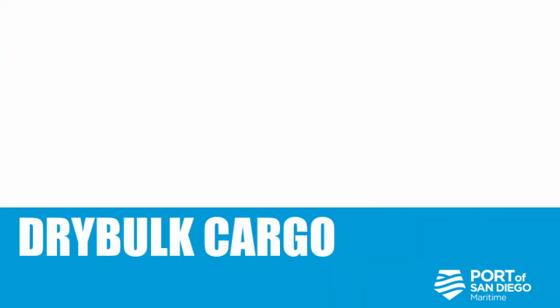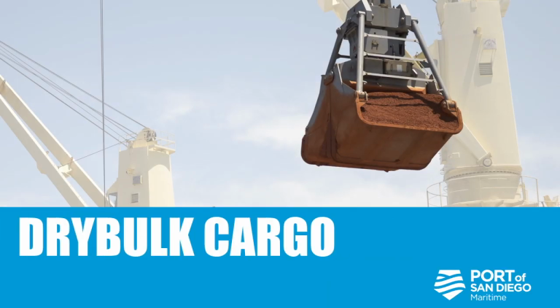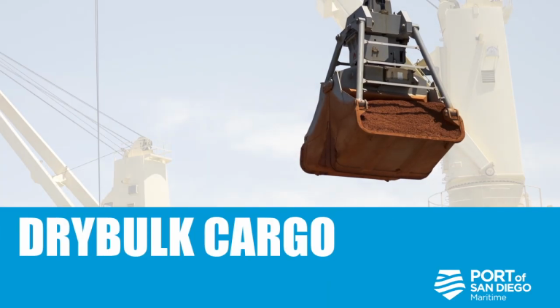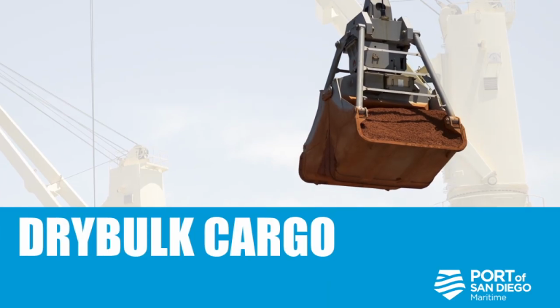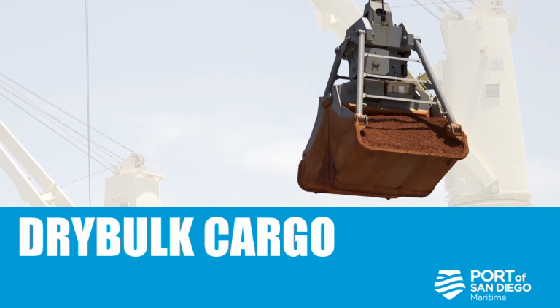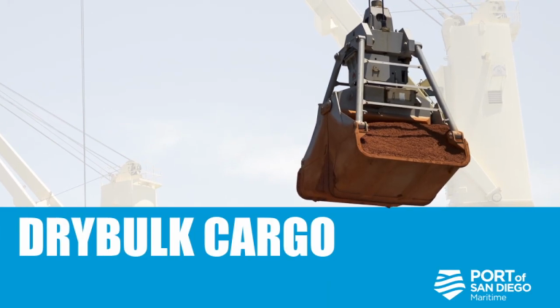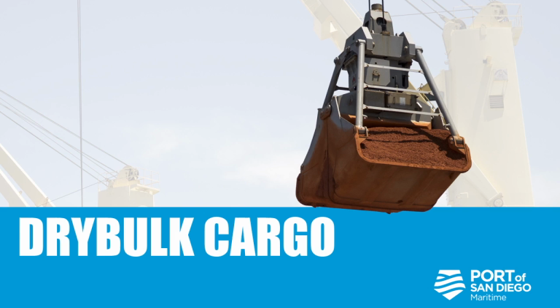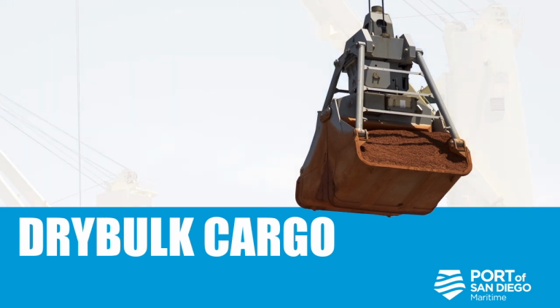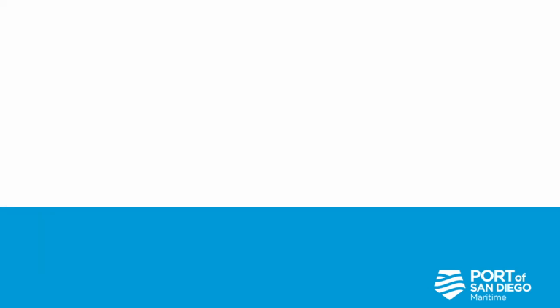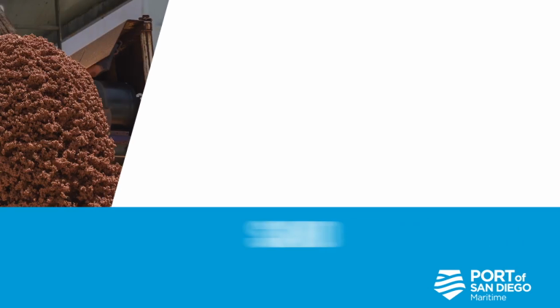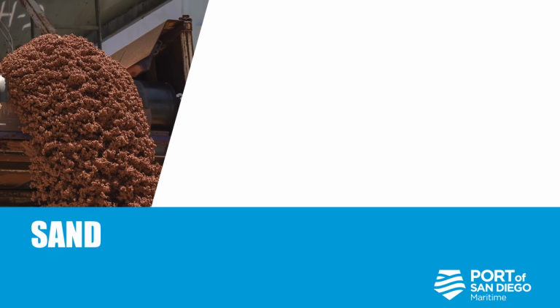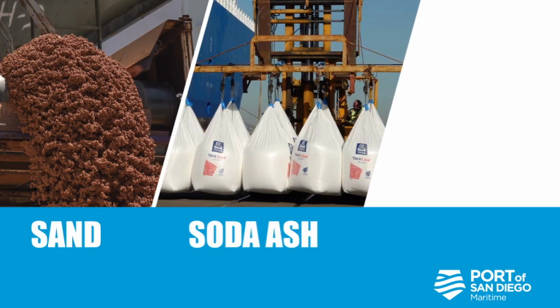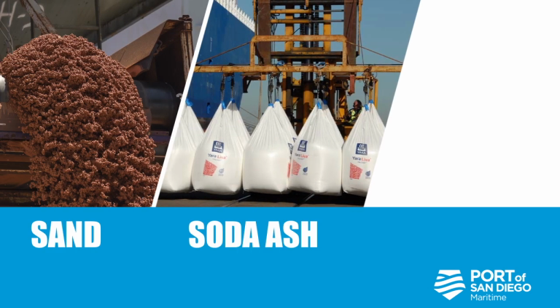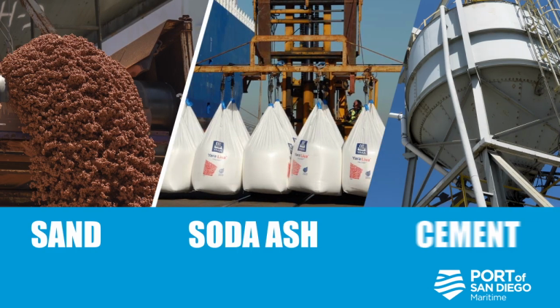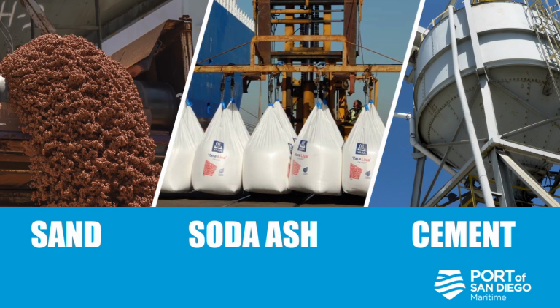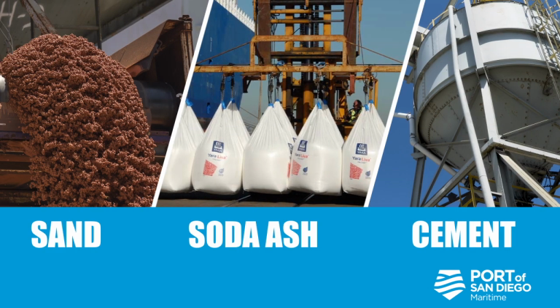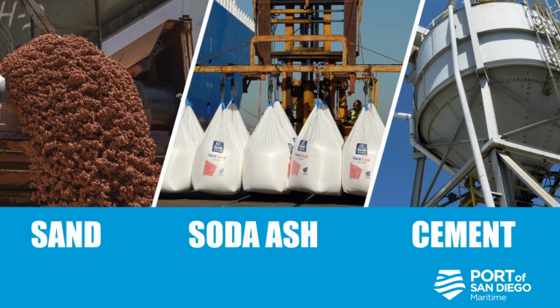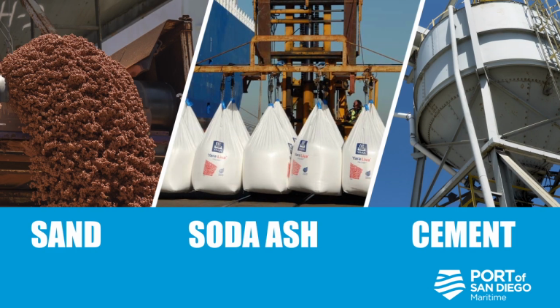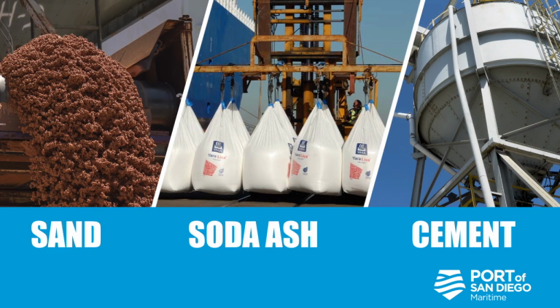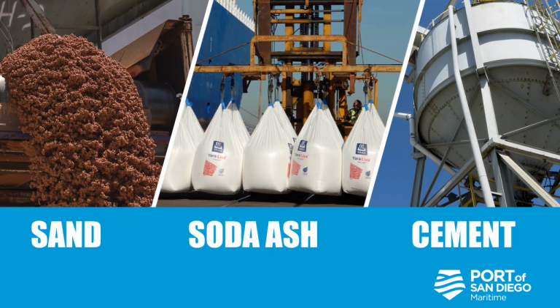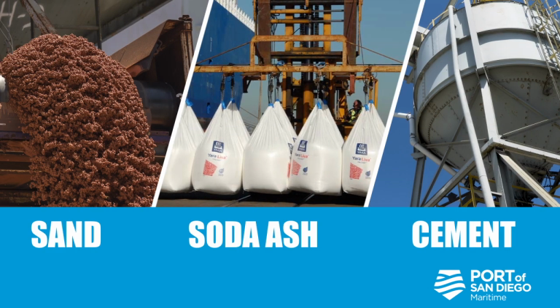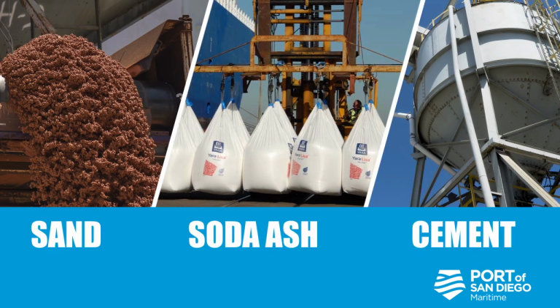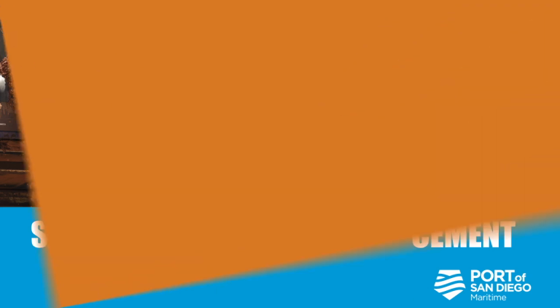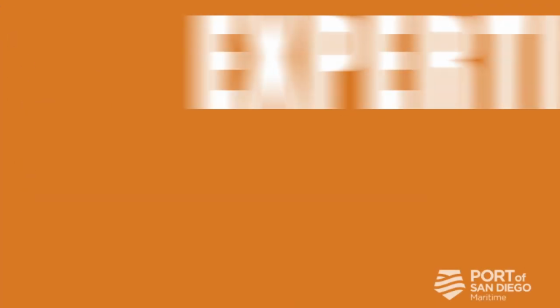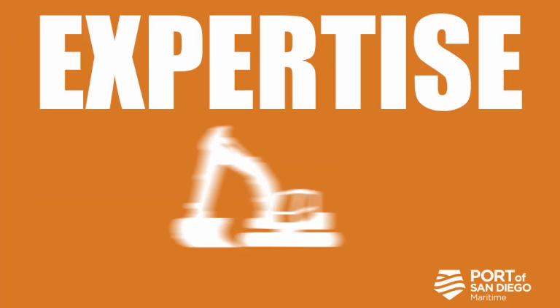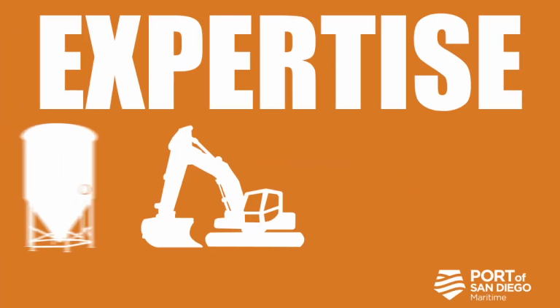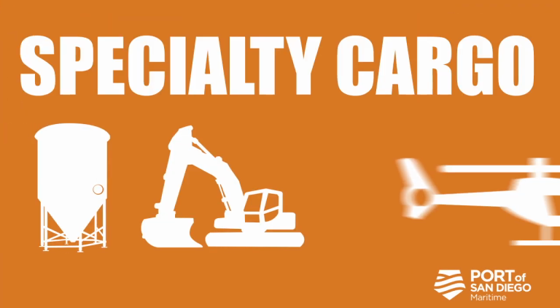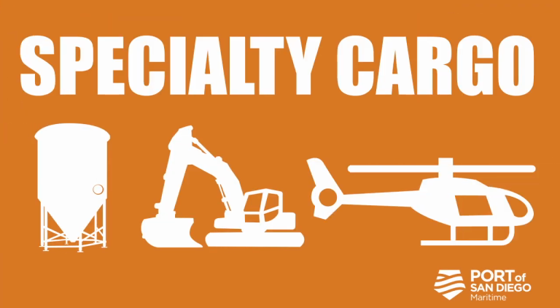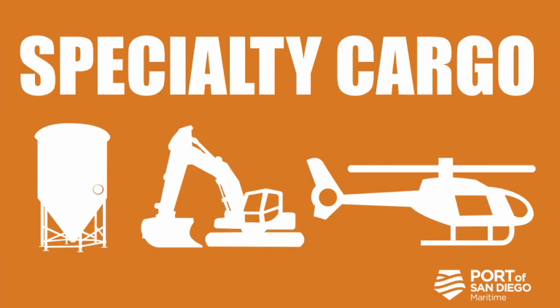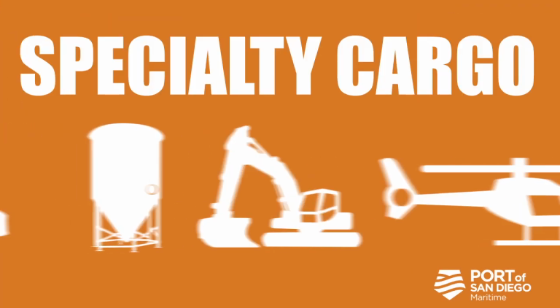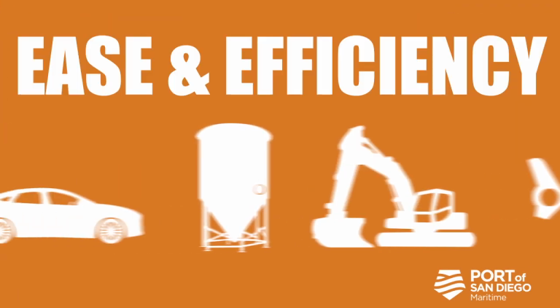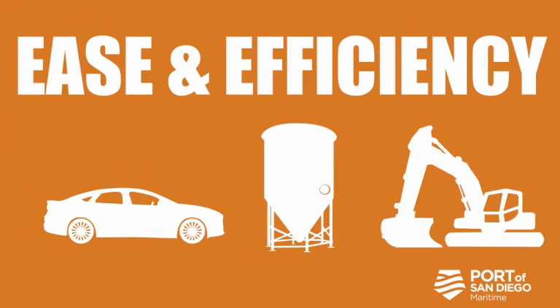Dry bulk cargo has special handling needs. Whether it be sand, soda ash, or cement, we go with the flow. We have the expertise to move your specialty cargo with ease and efficiency.